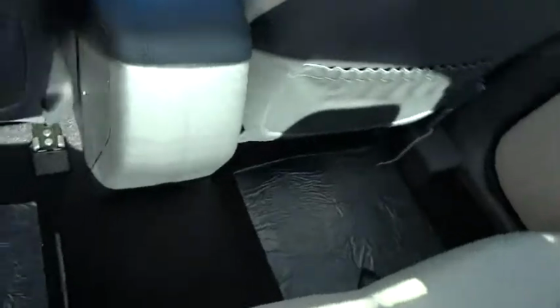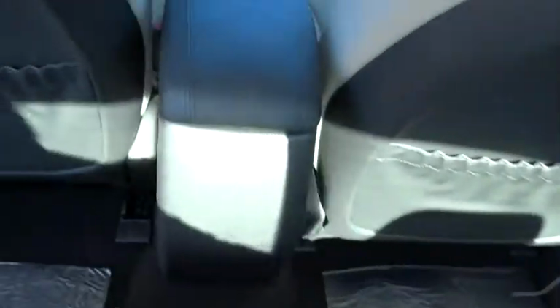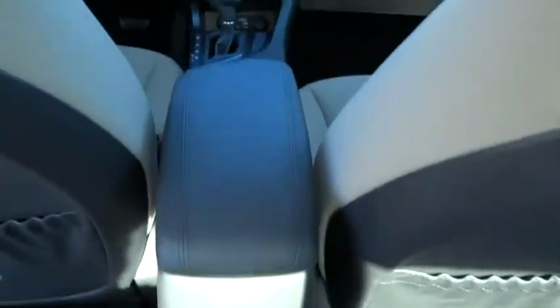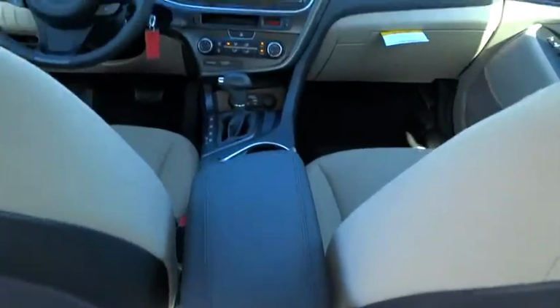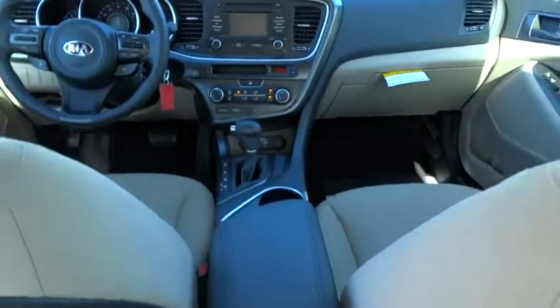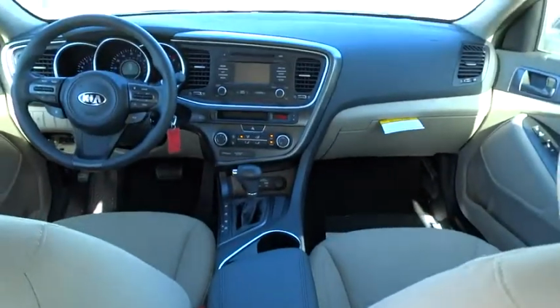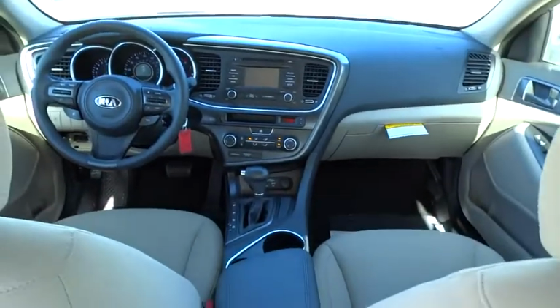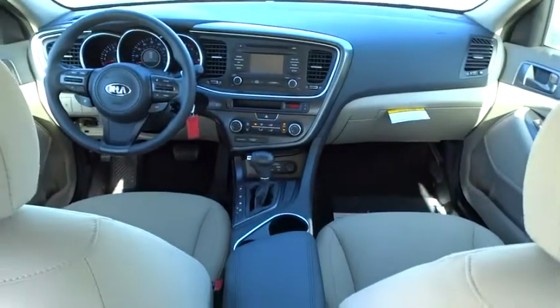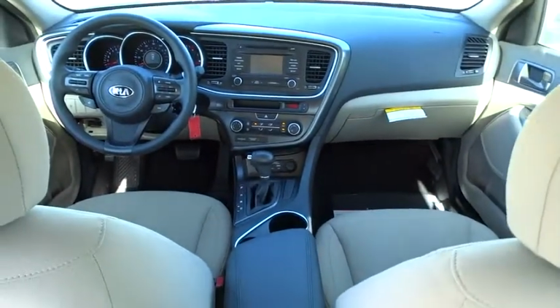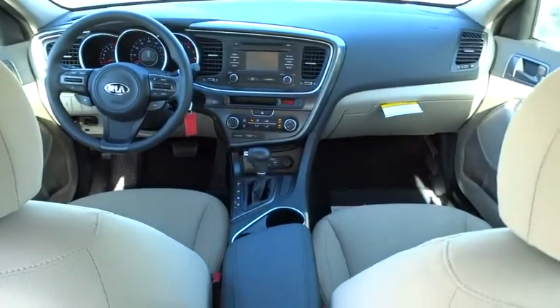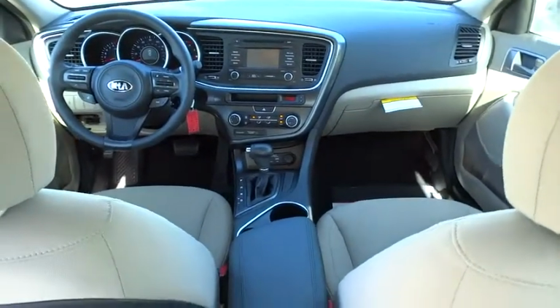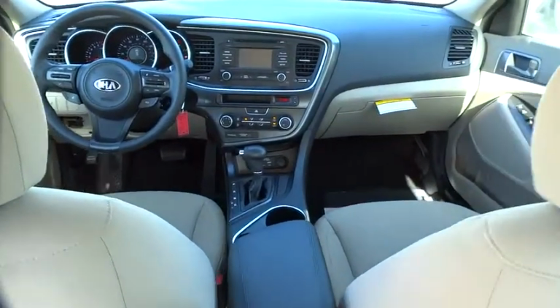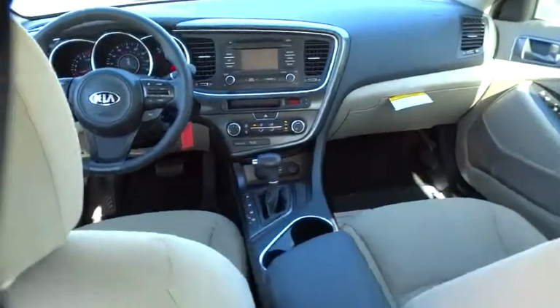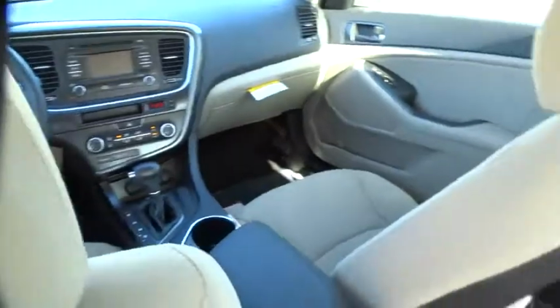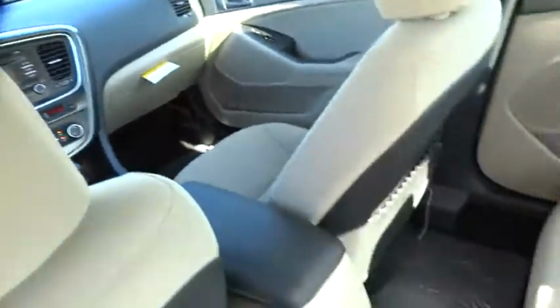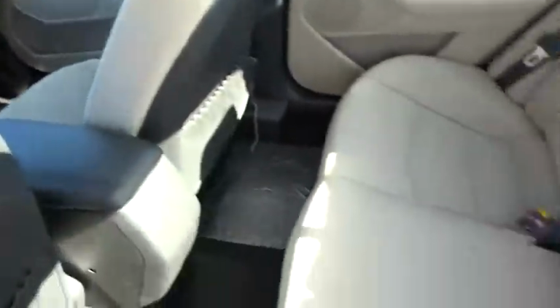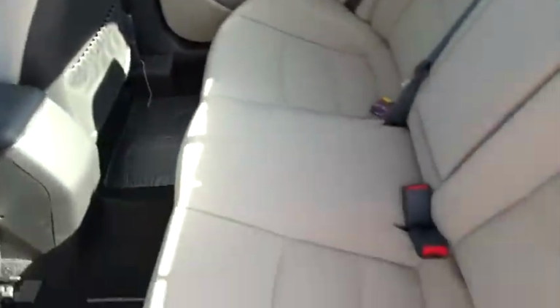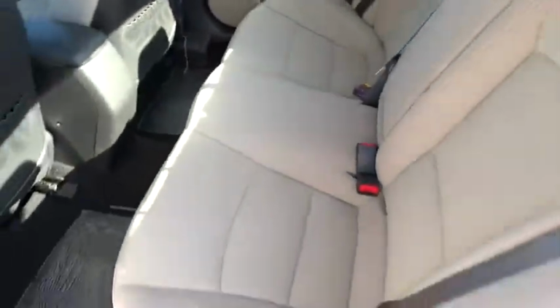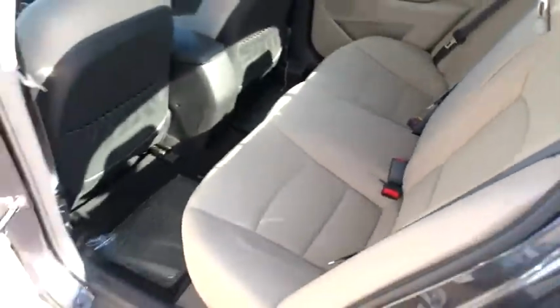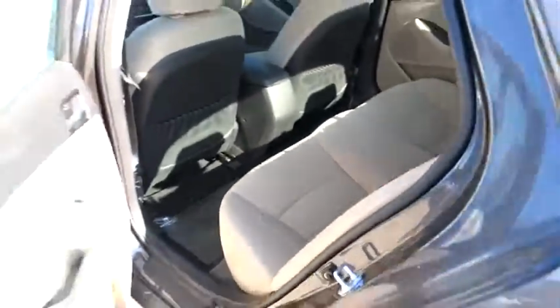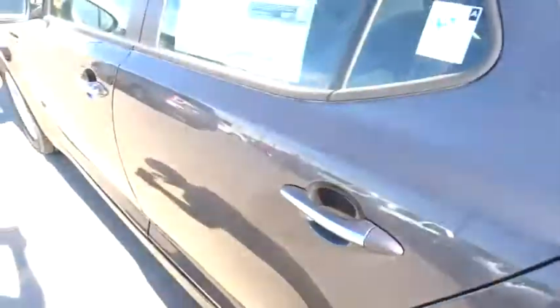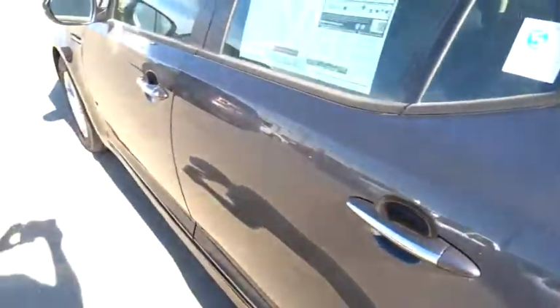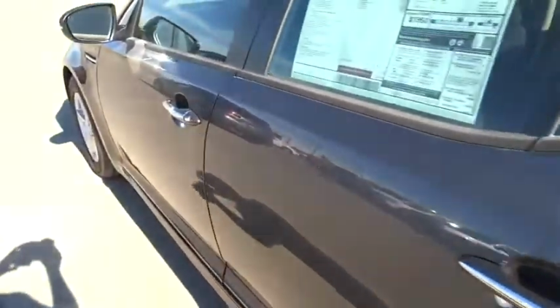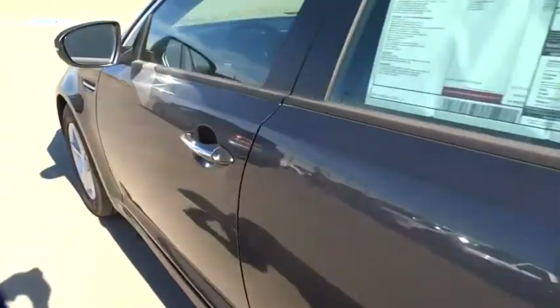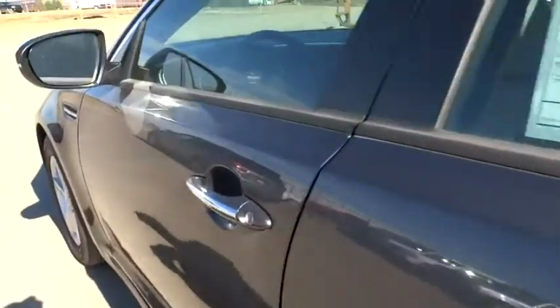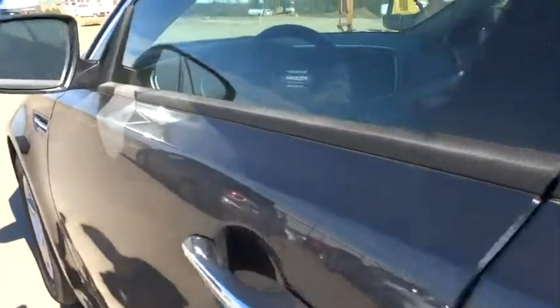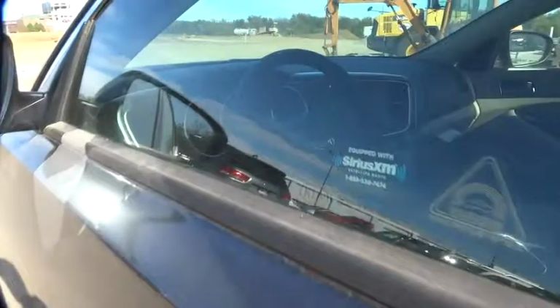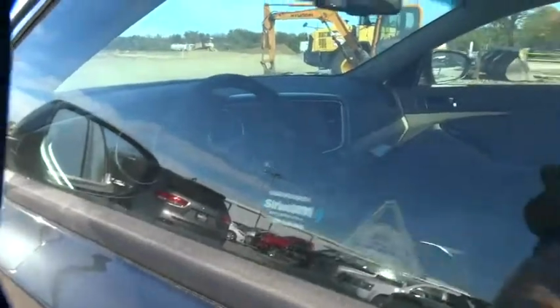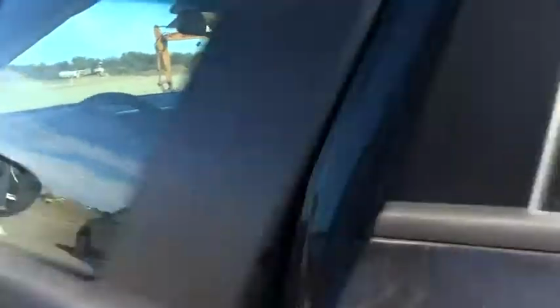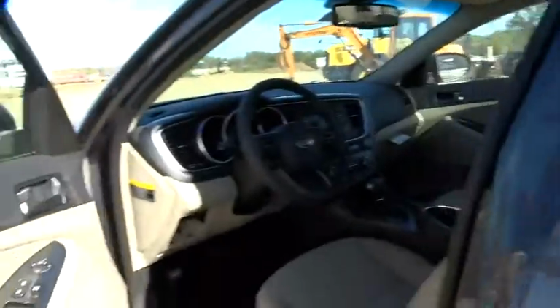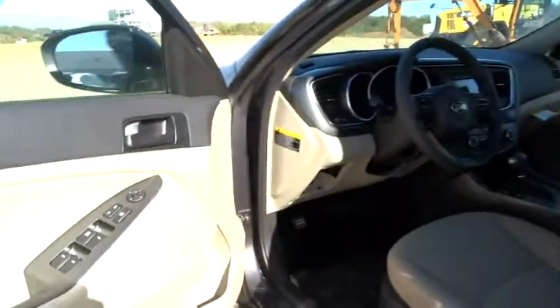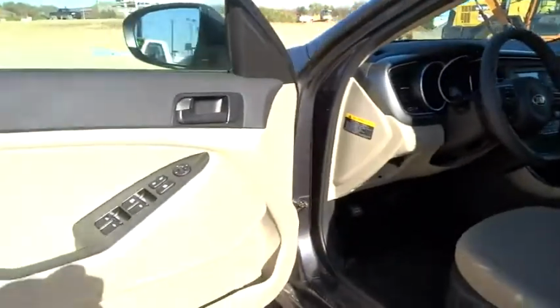FWD. AM/FM stereo radio. Trip computer. Fog lamps. MP3 player. CD player. Bucket seats. This vehicle offers reliability and good looks at a great price.